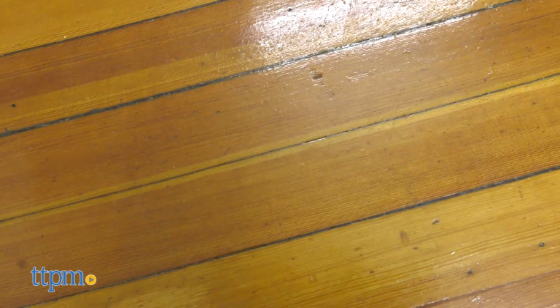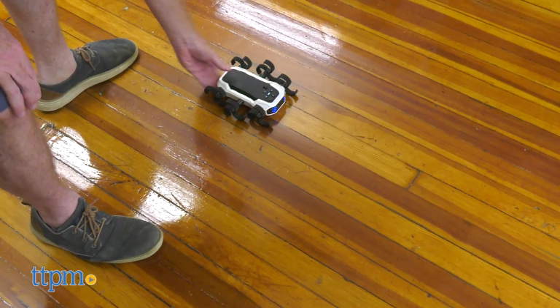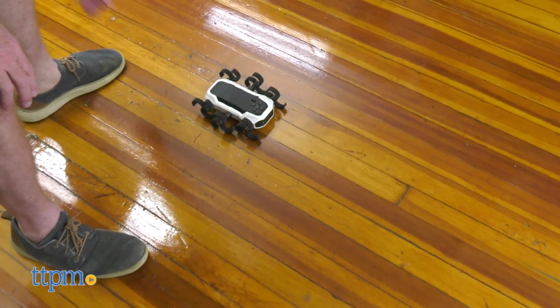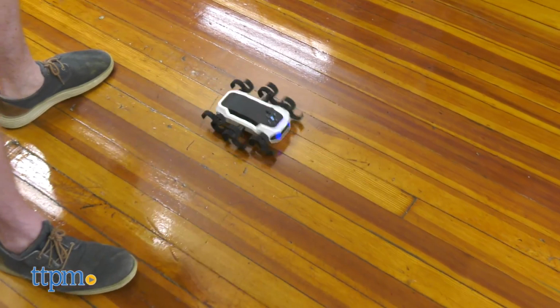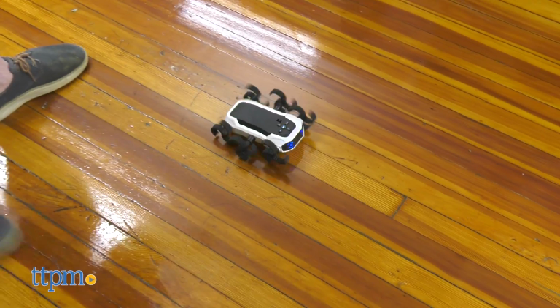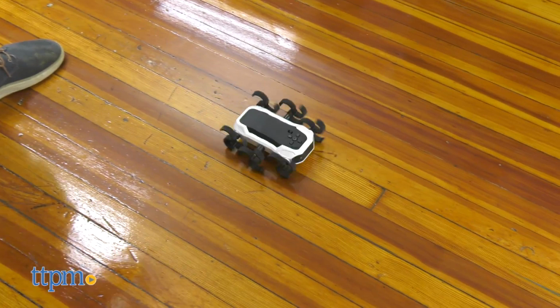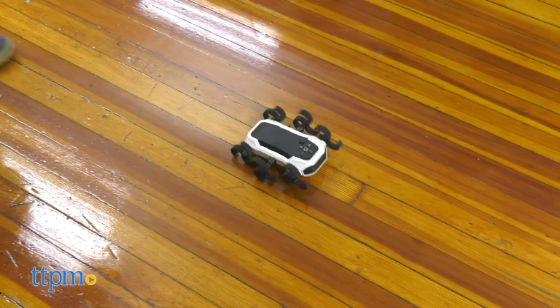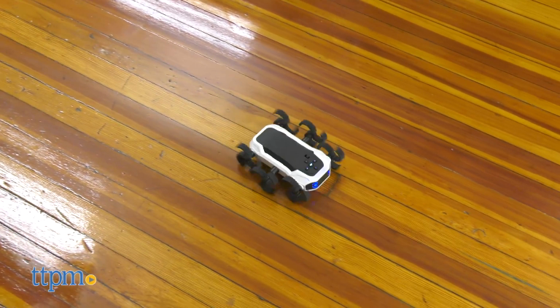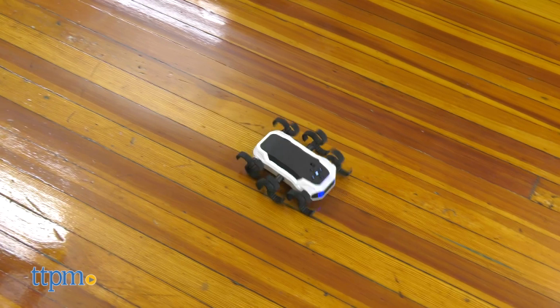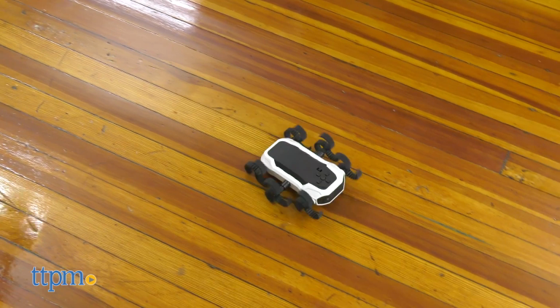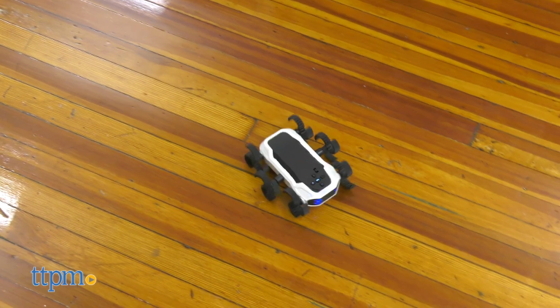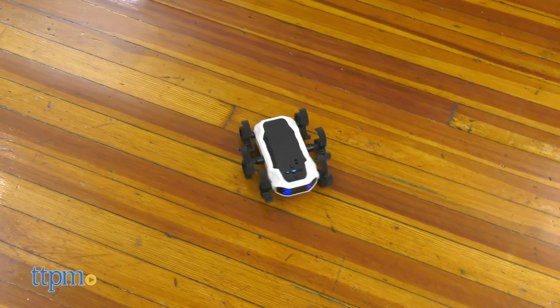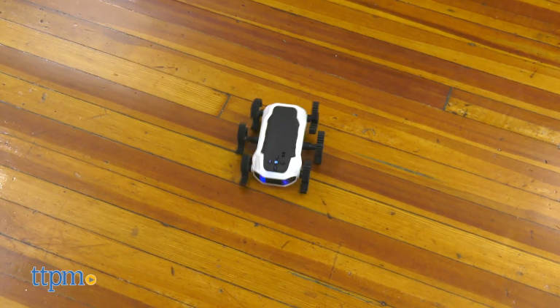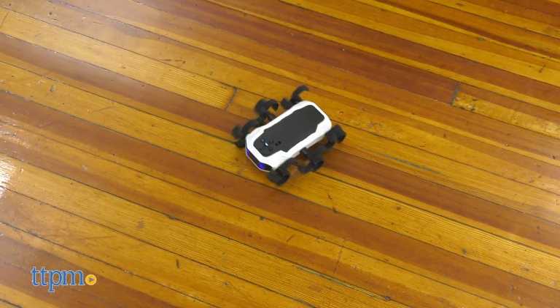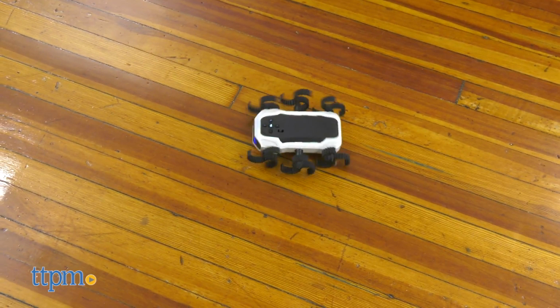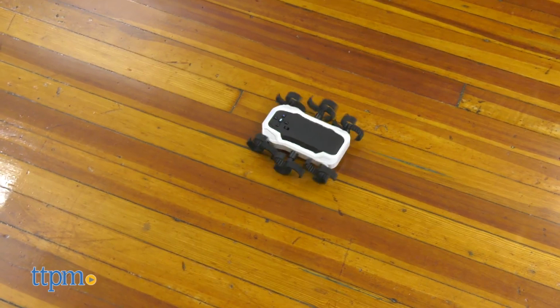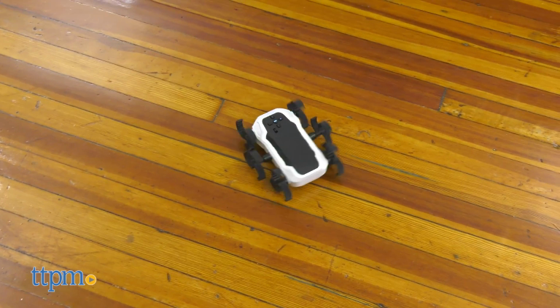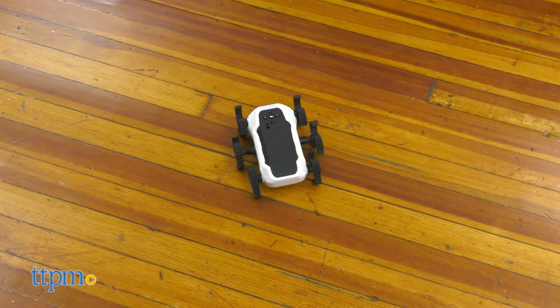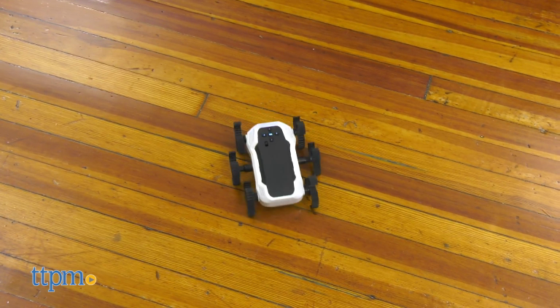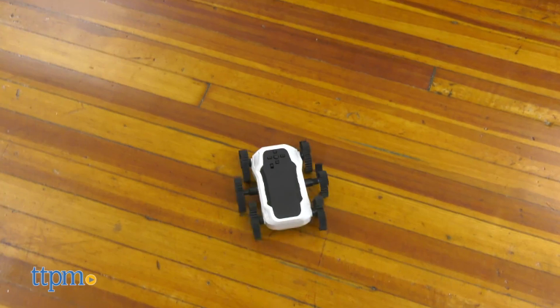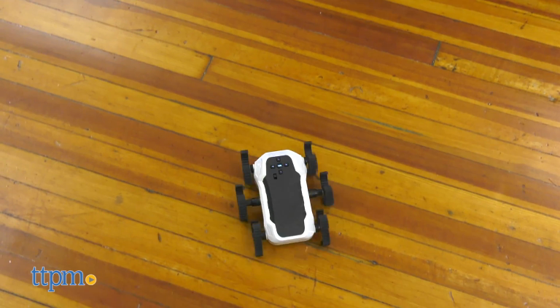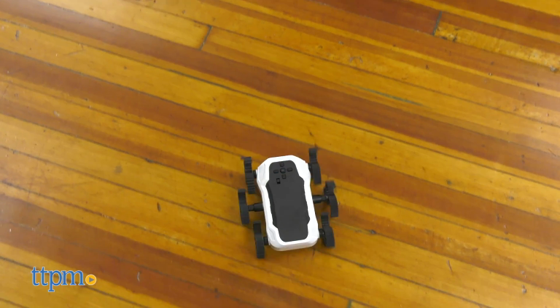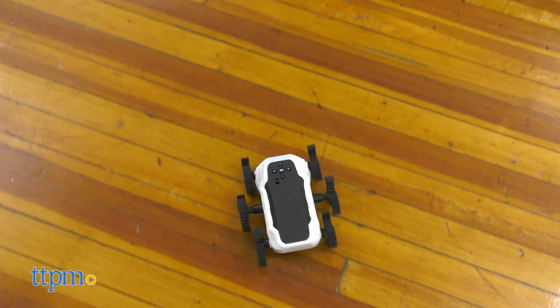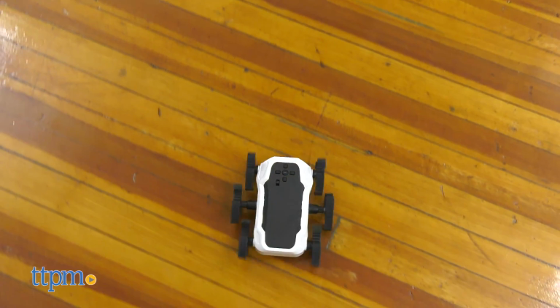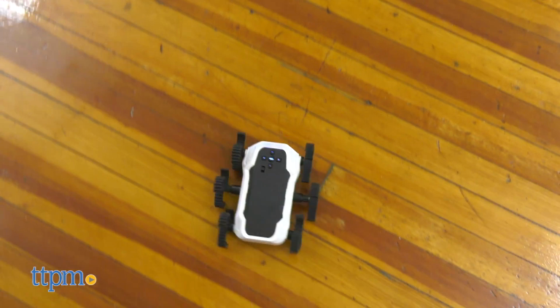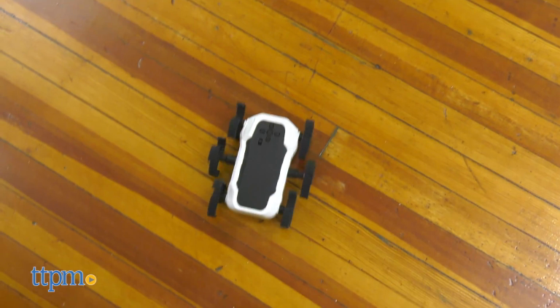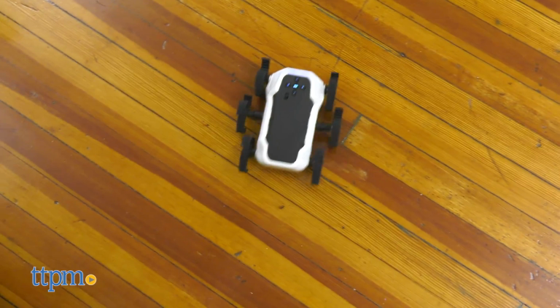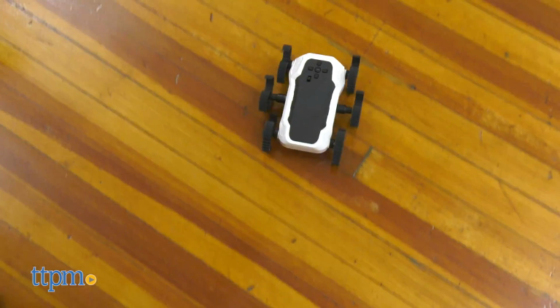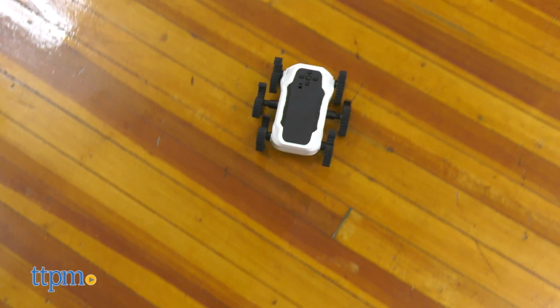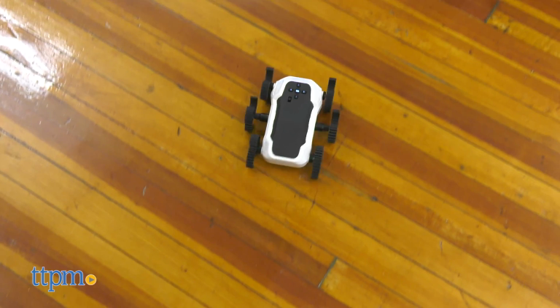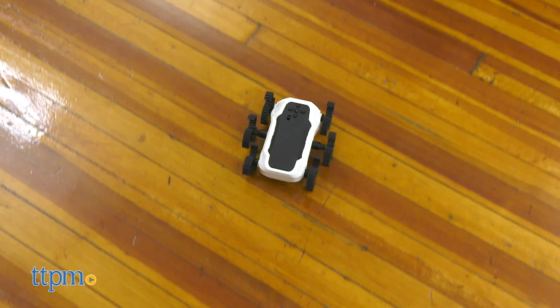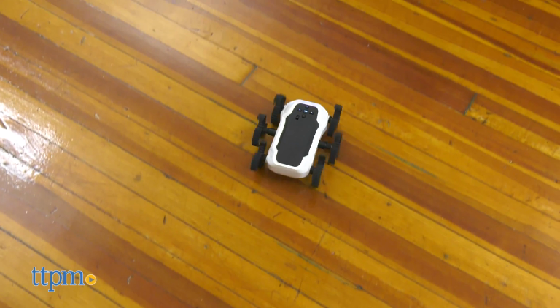With a maximum storage capacity of 64 tasks, the Cybercrawler Robot is a great way to teach coding. It's easy, entertaining, and fun!